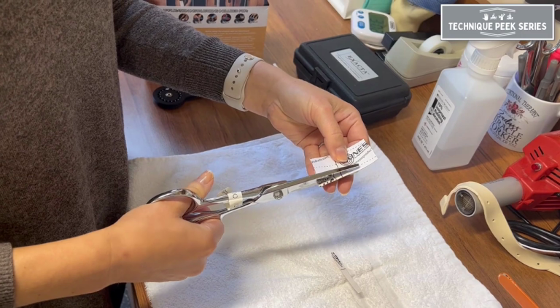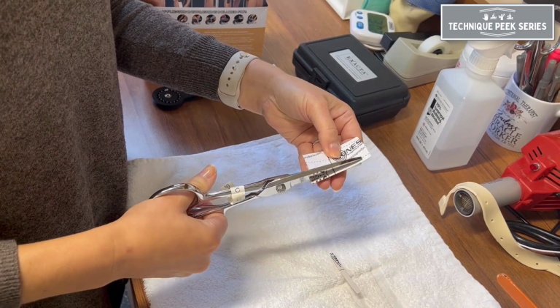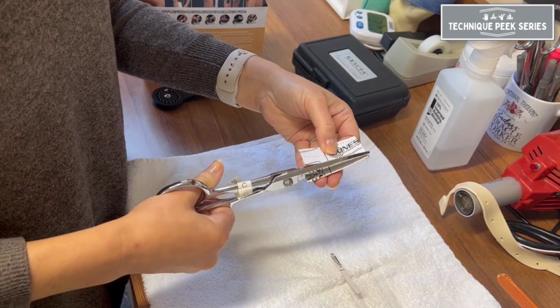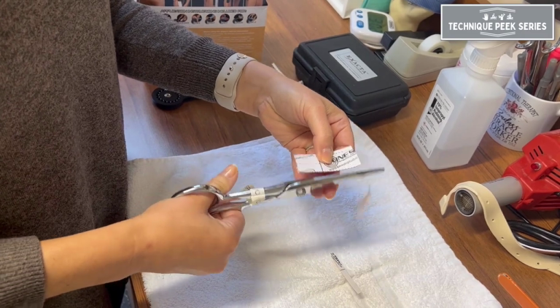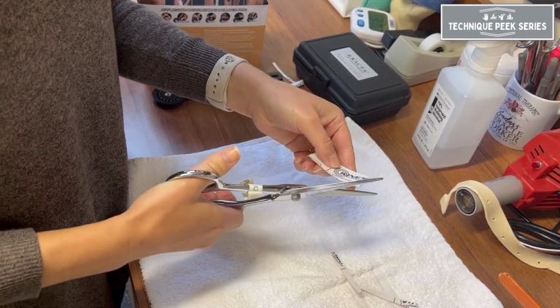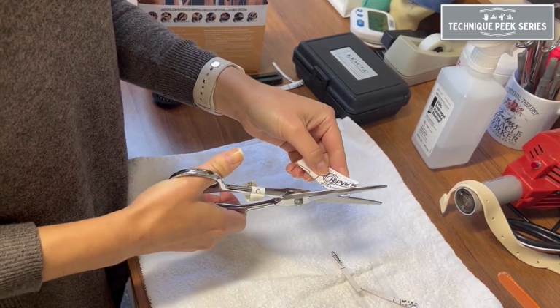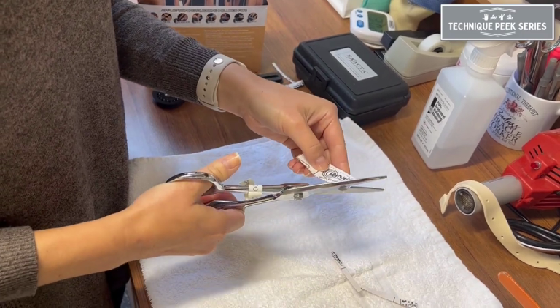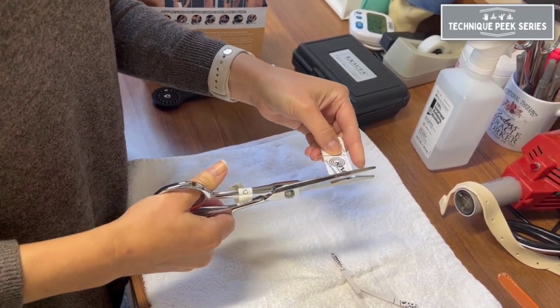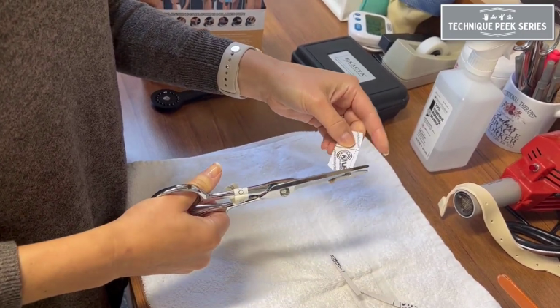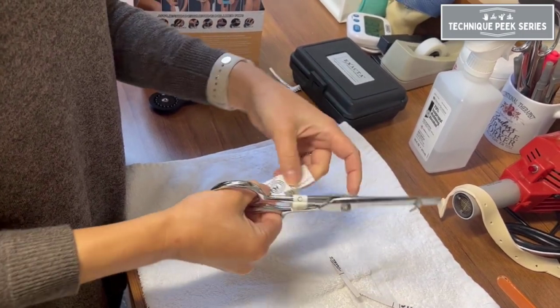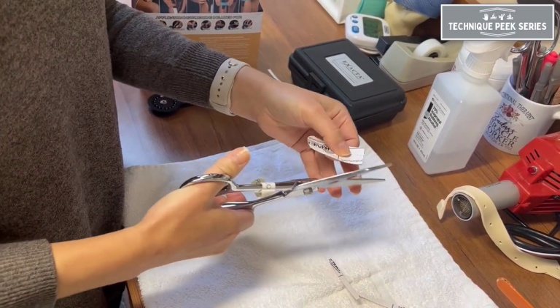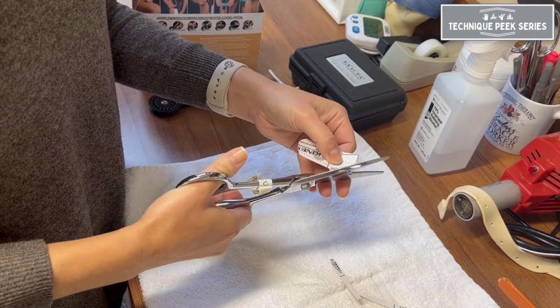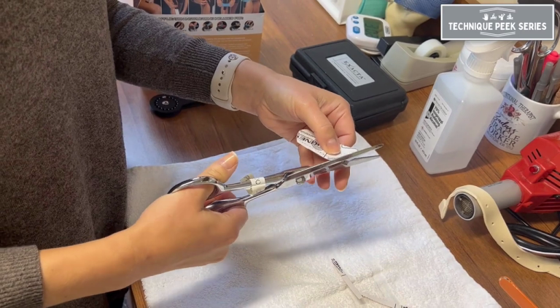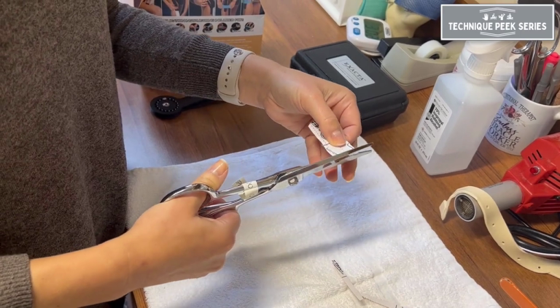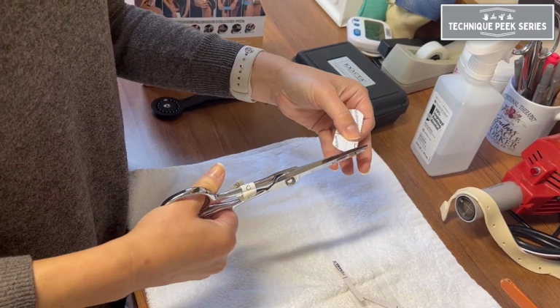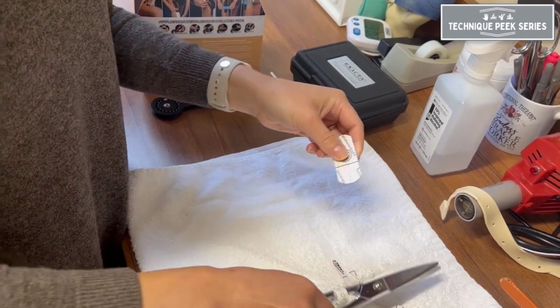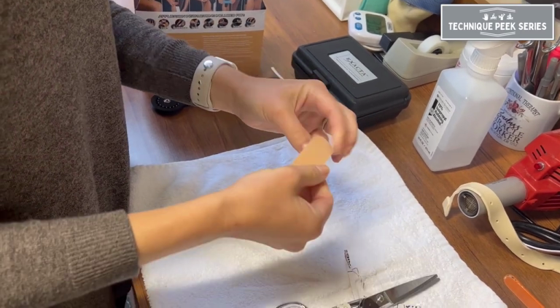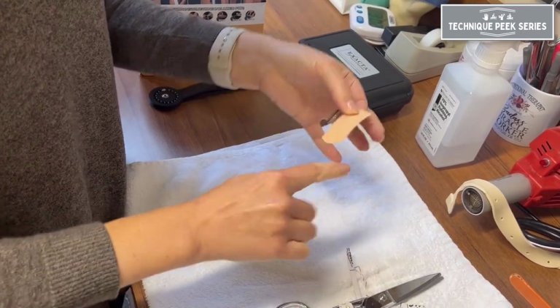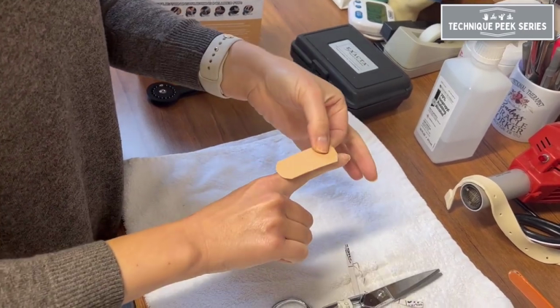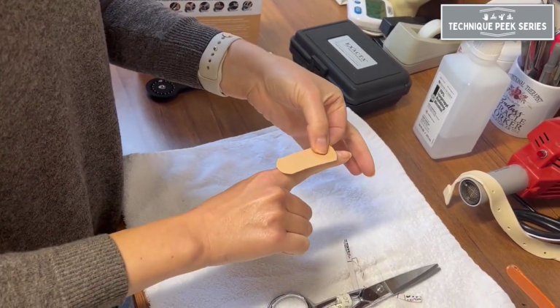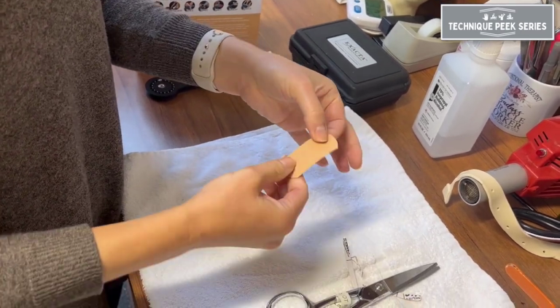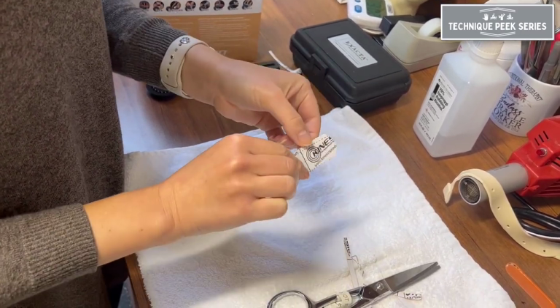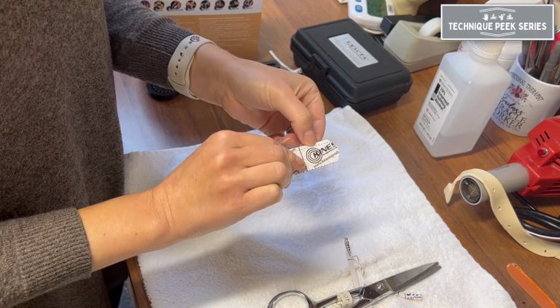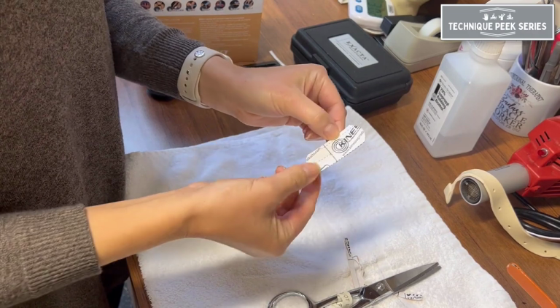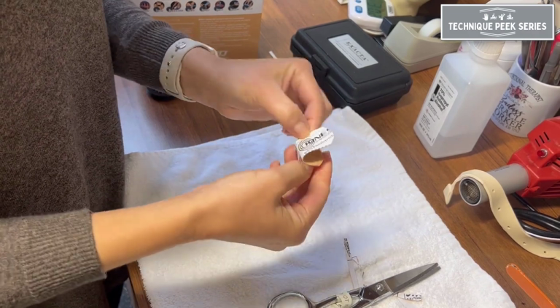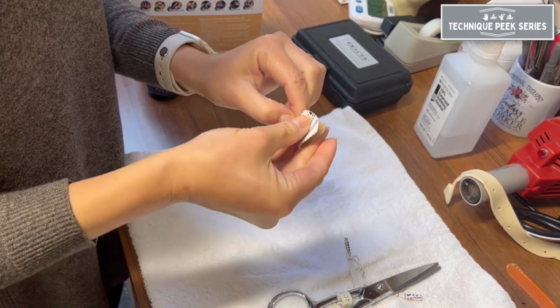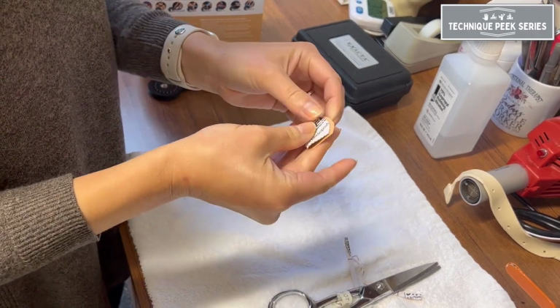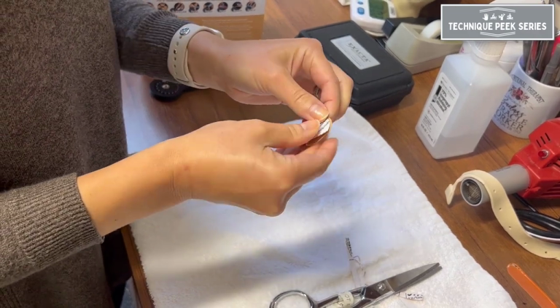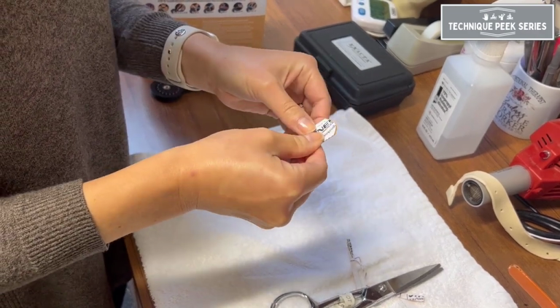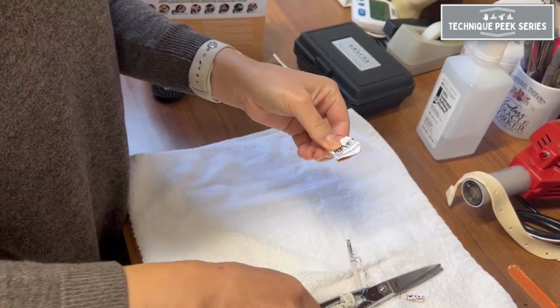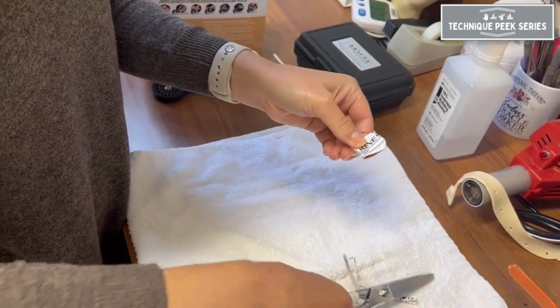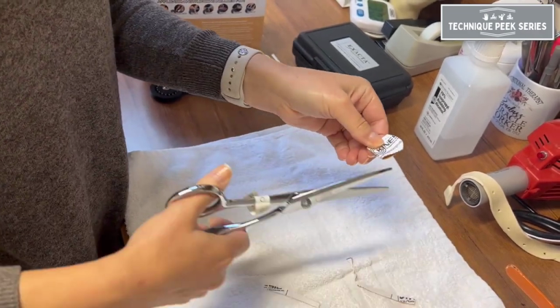Once your piece is cut, be sure to round your edges for better tape adherence to the skin. Once you've determined that your piece is of appropriate length, you'll want to cut the fan shape by folding the material in half and cutting along the paper side.